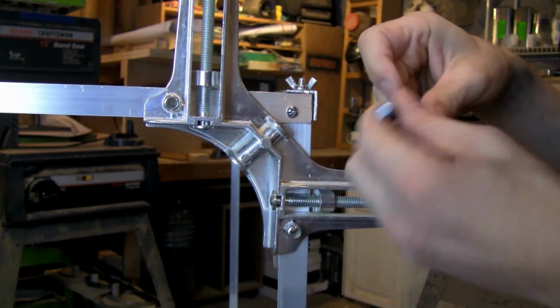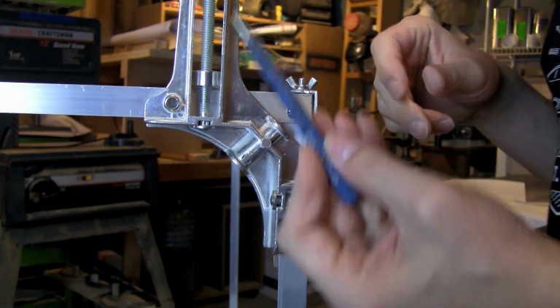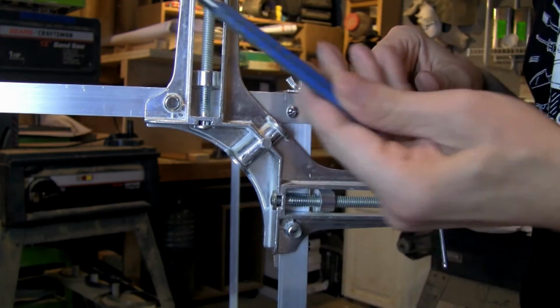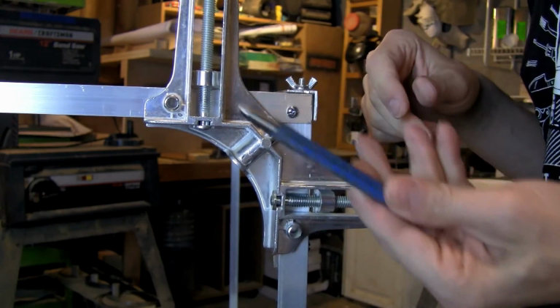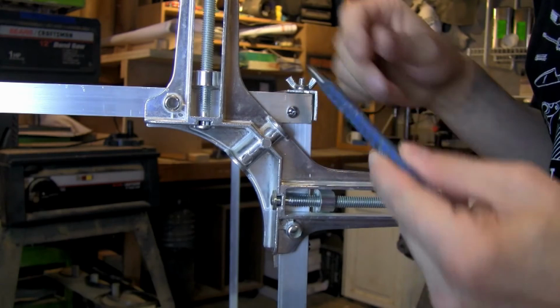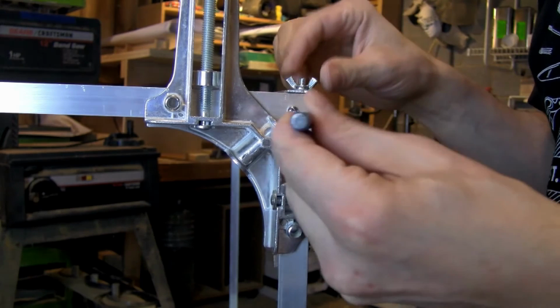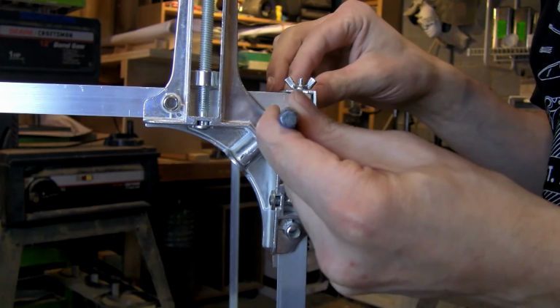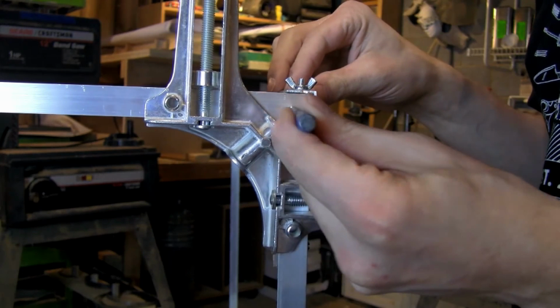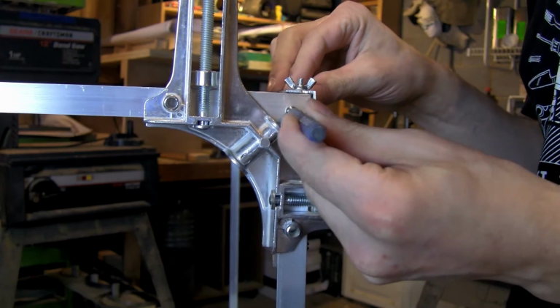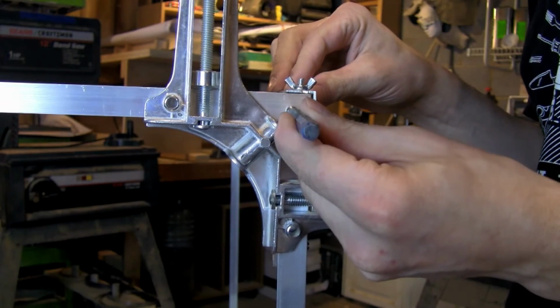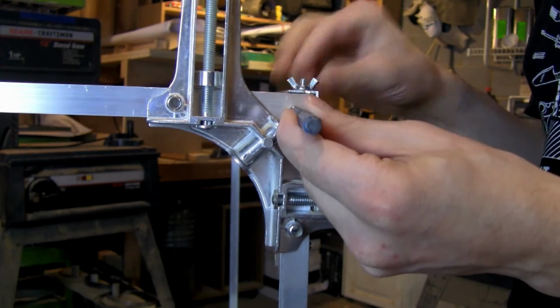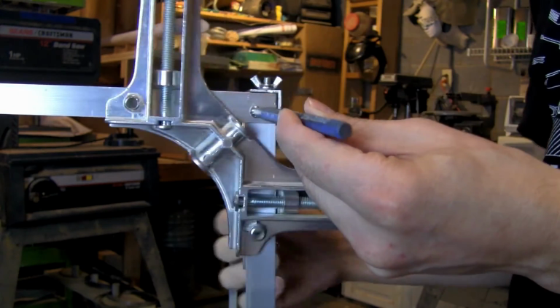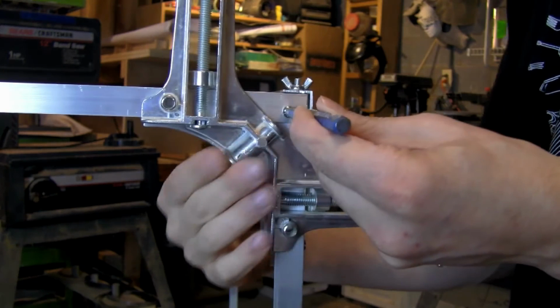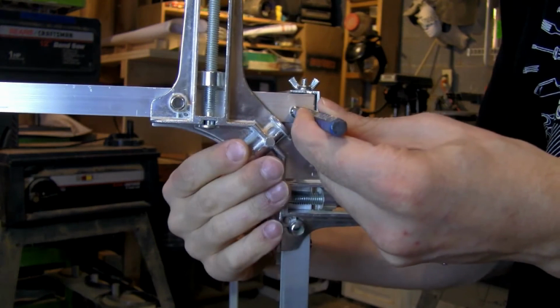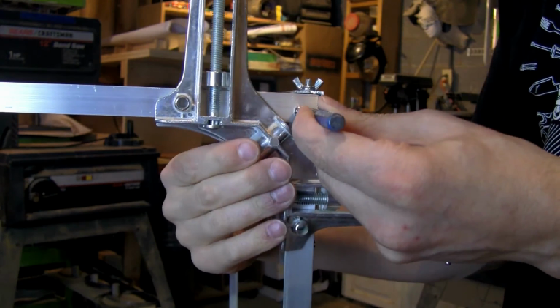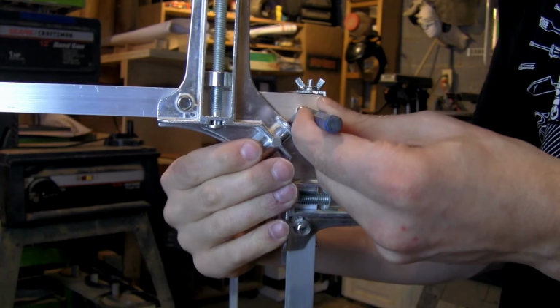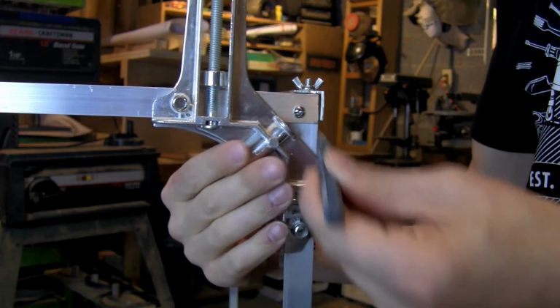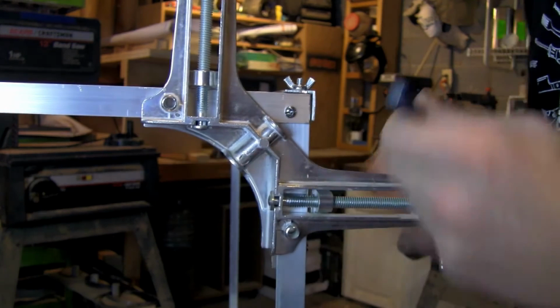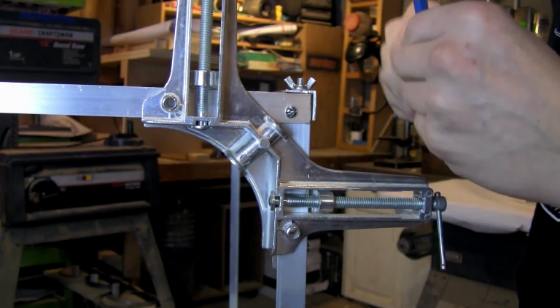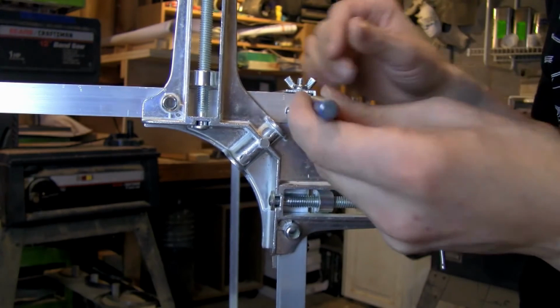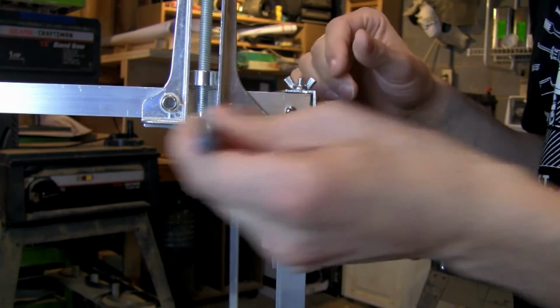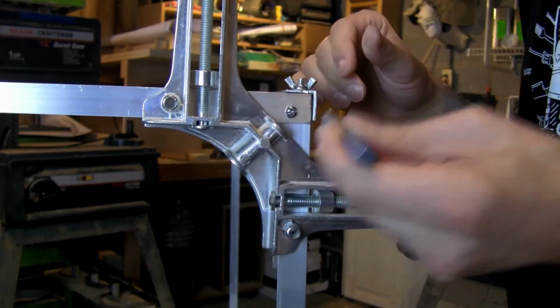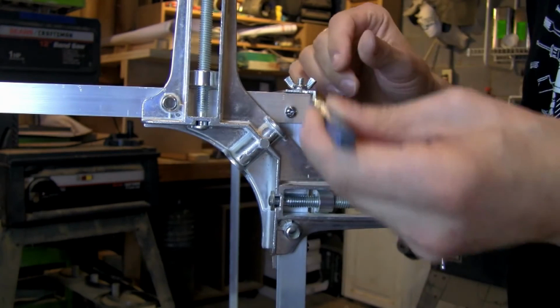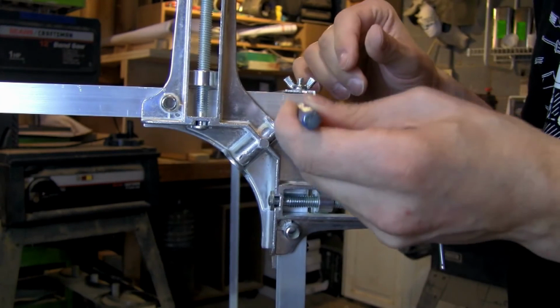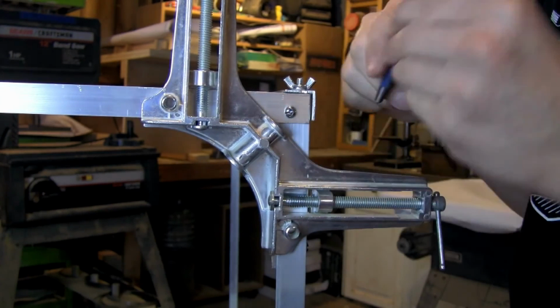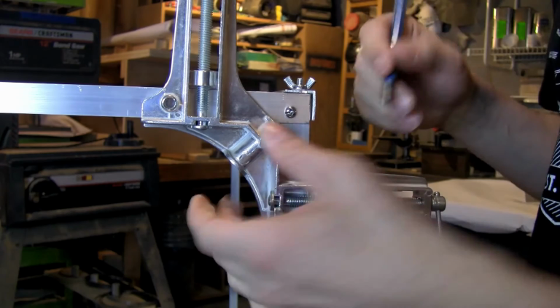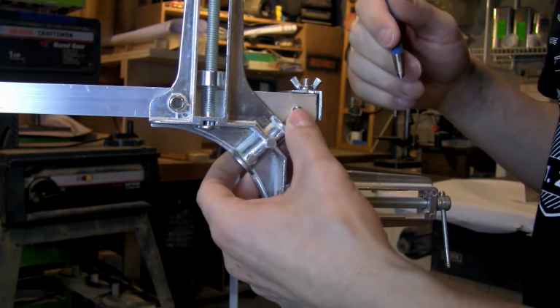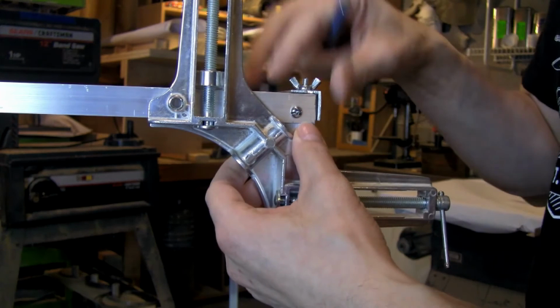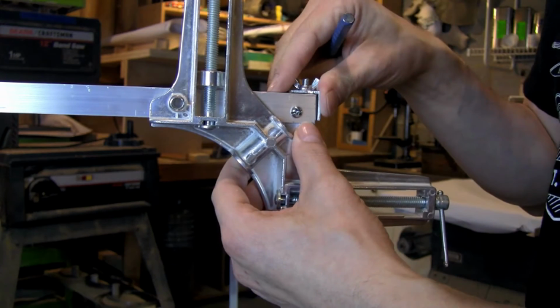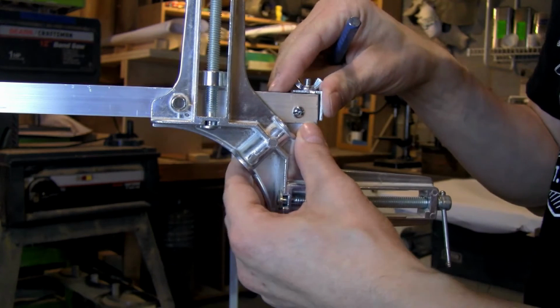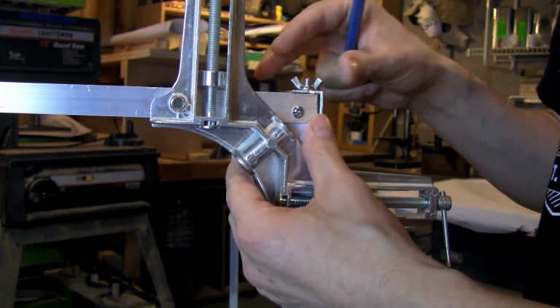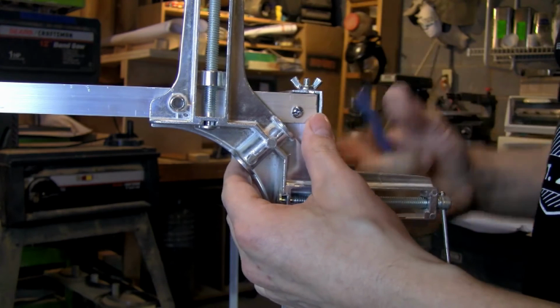You want to use a punch — put the point right where you want the screw to go. You want a solid backing, then take a hammer and hit it. That's going to create a little dimple so that when you're drilling, your drill is not walking all over the place — it's going to stay right in that dimple.